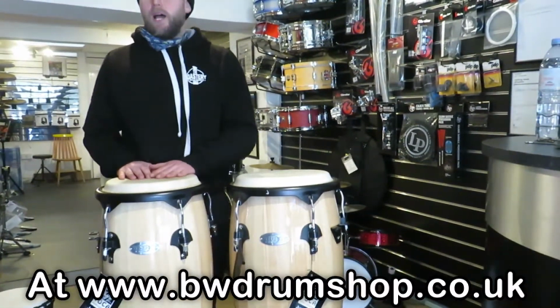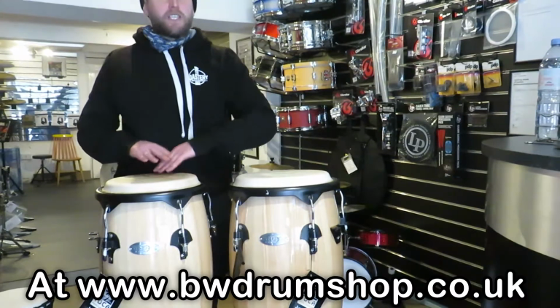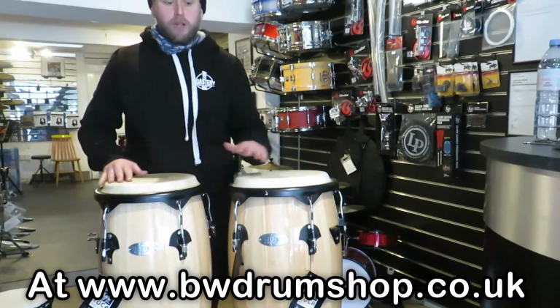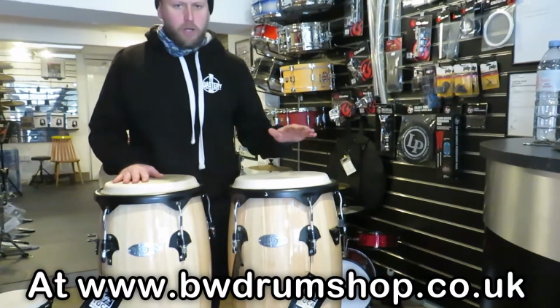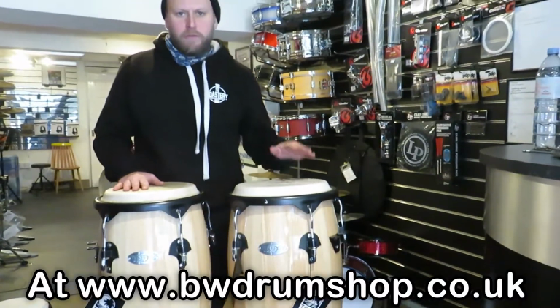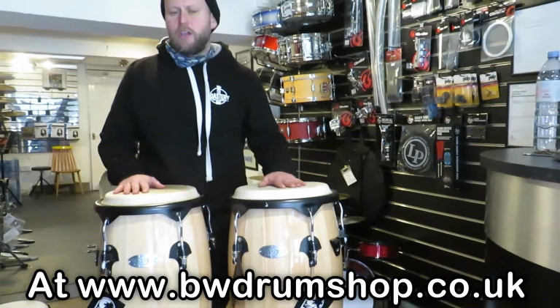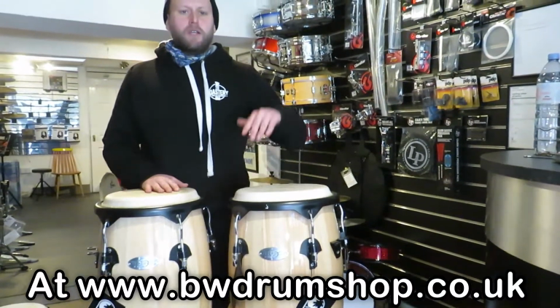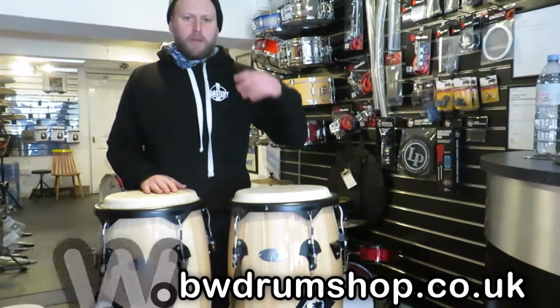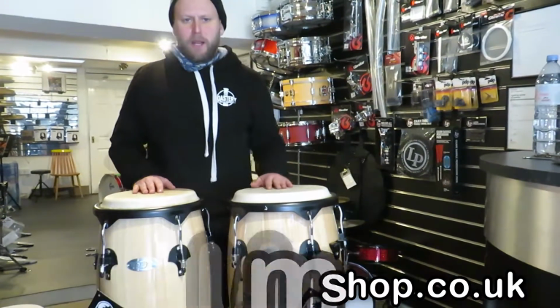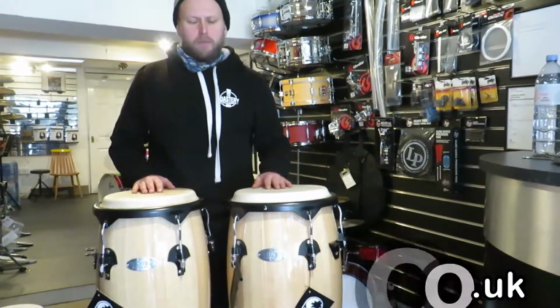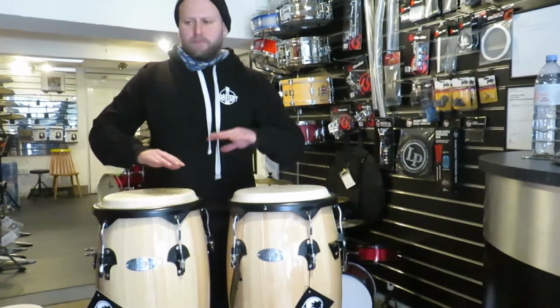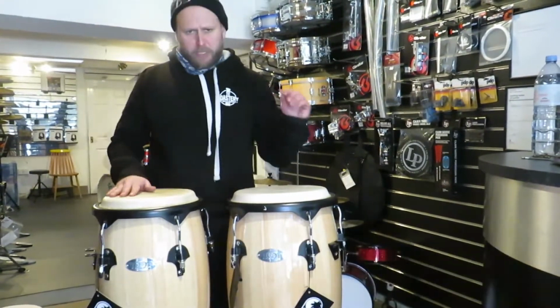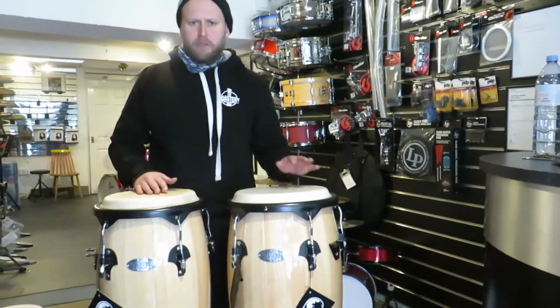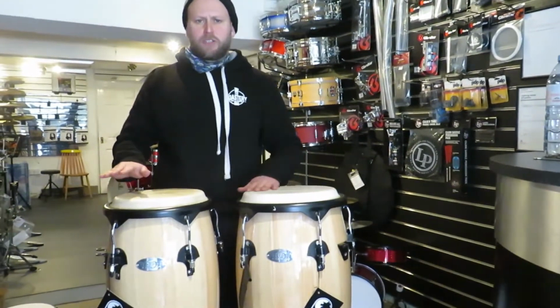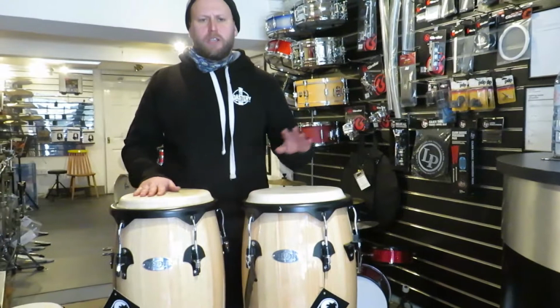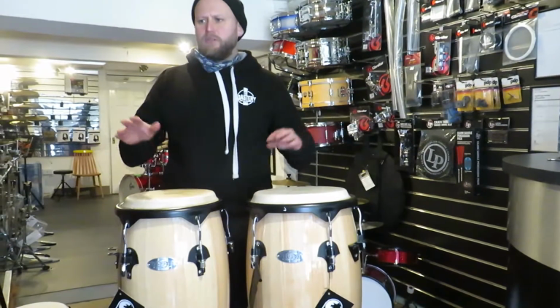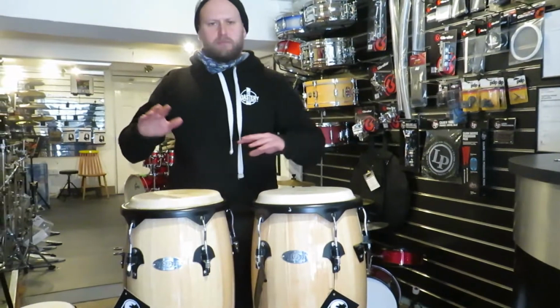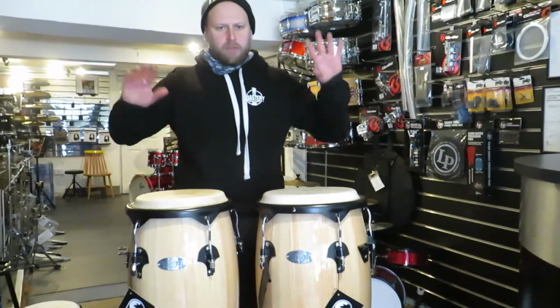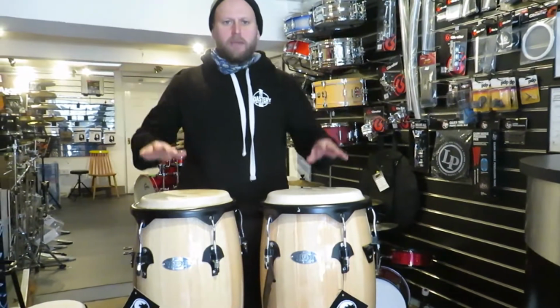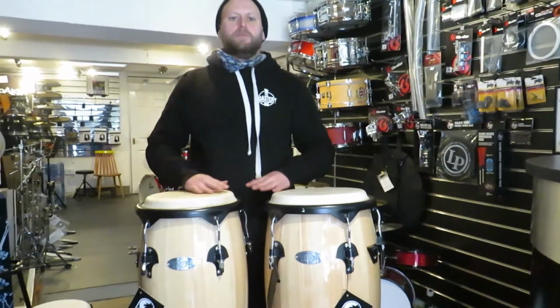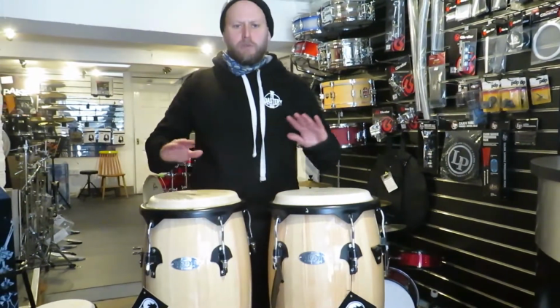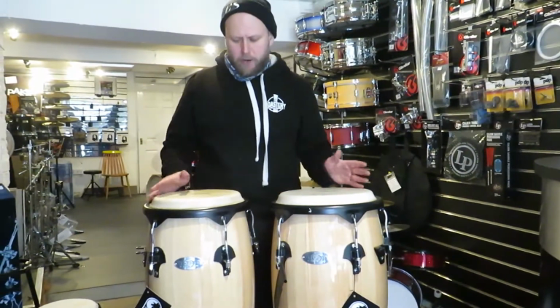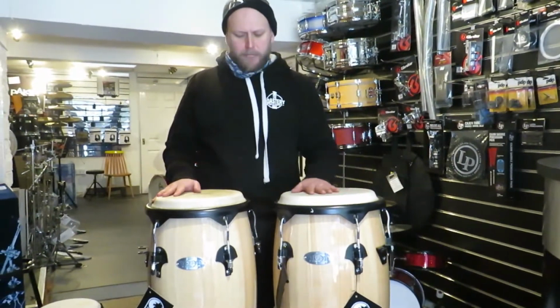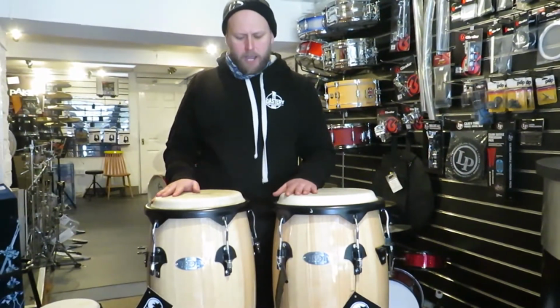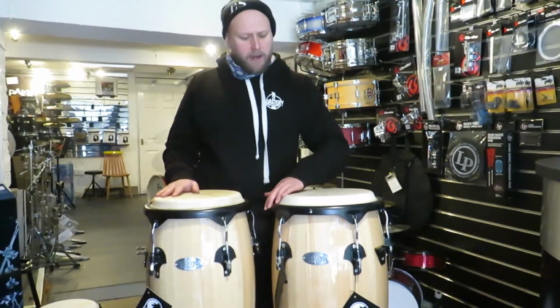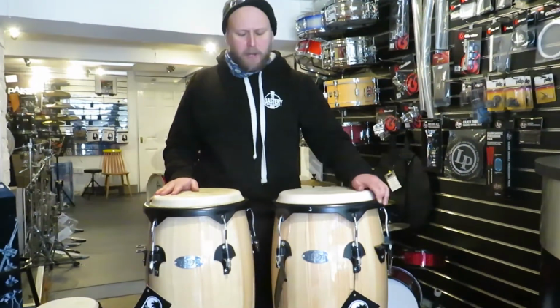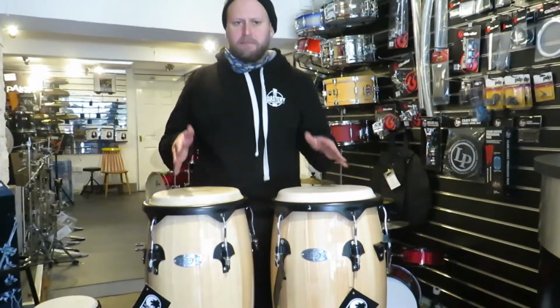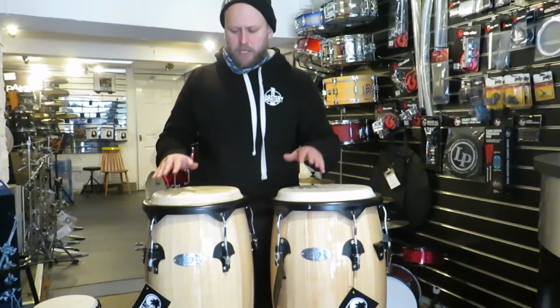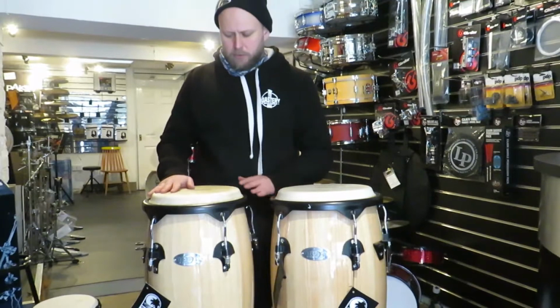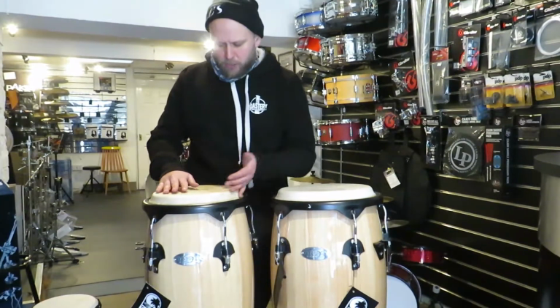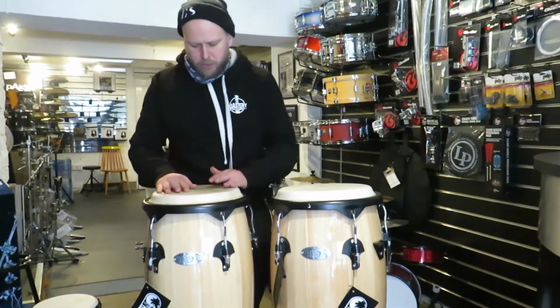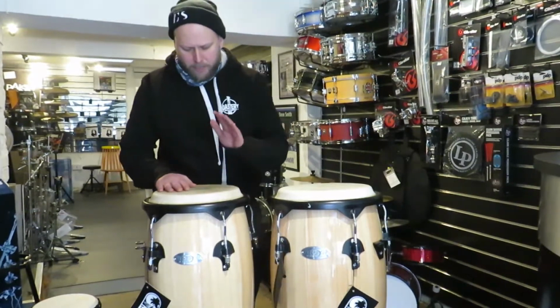If there are any products you want us to review, comment below. We deal with Gretsch, Toker, Gibraltar — you name it, we can review it. But for value for money, these are some great congas. Check them out.